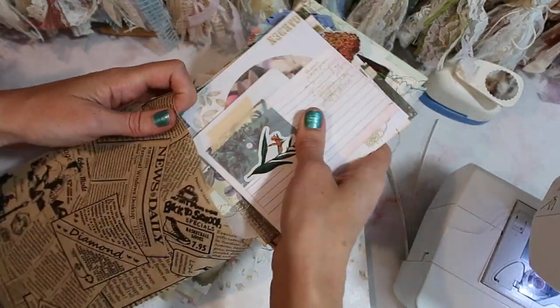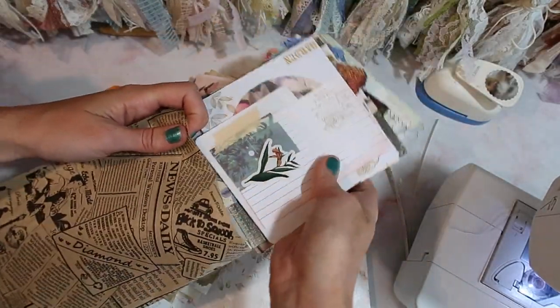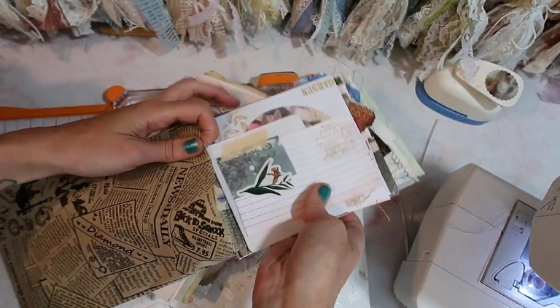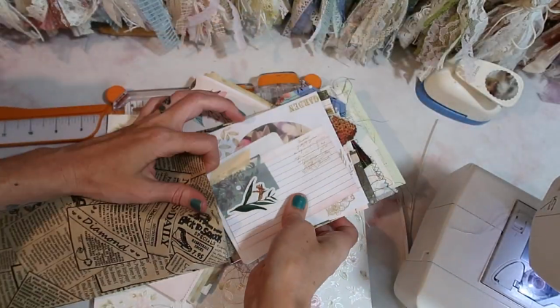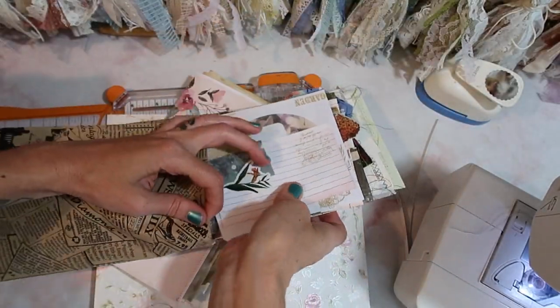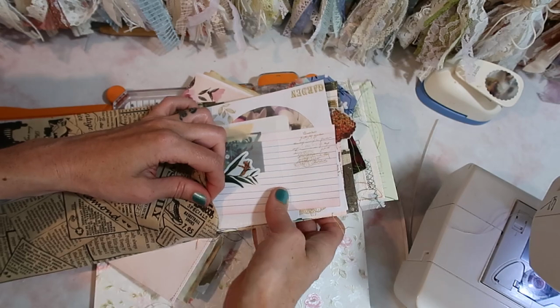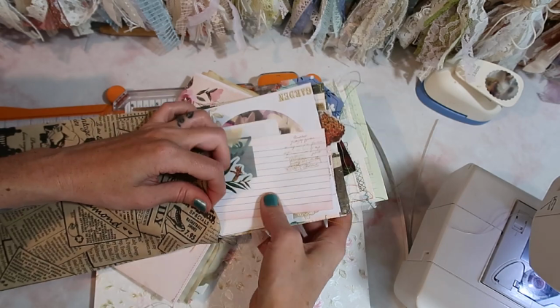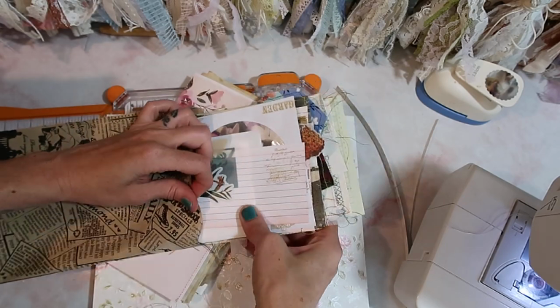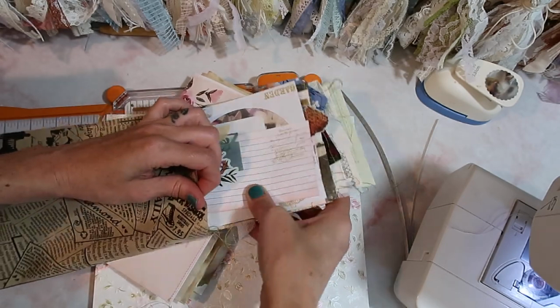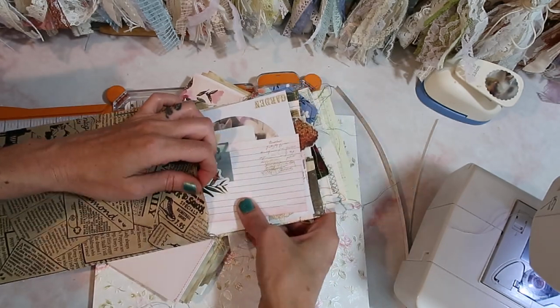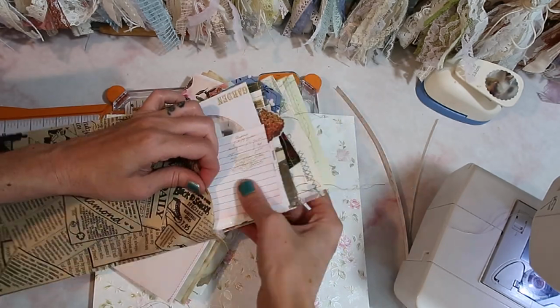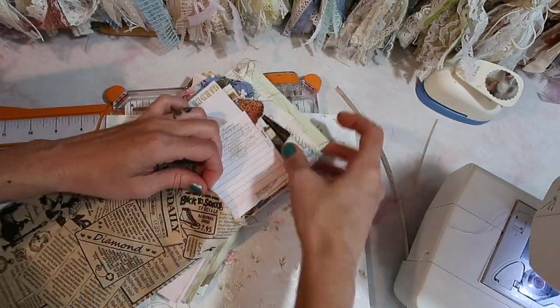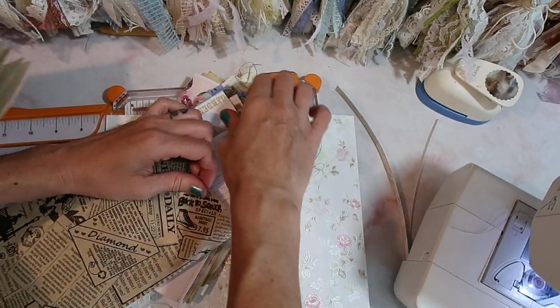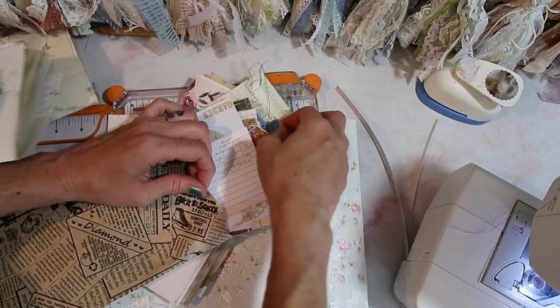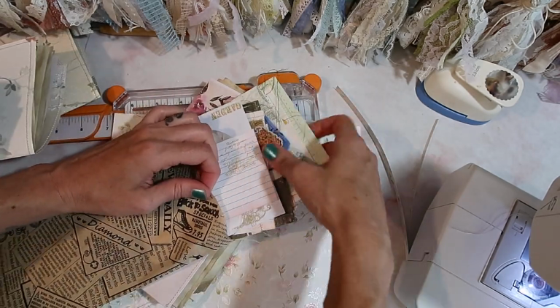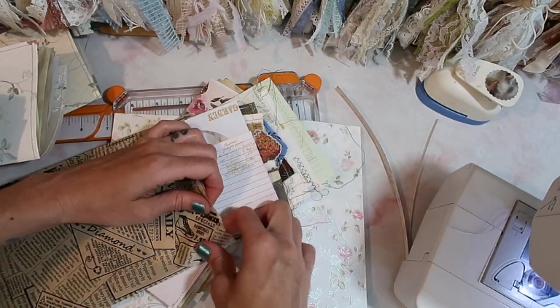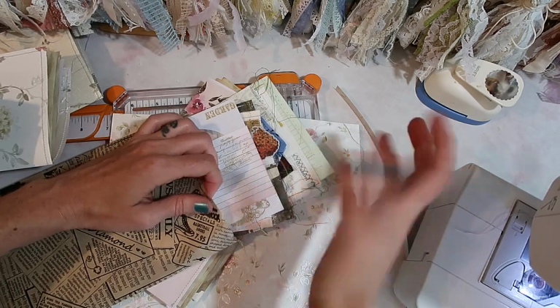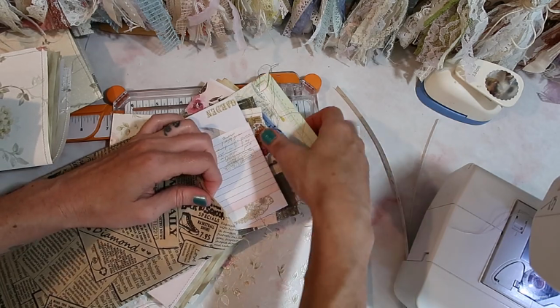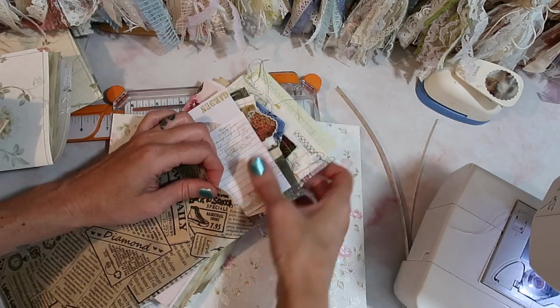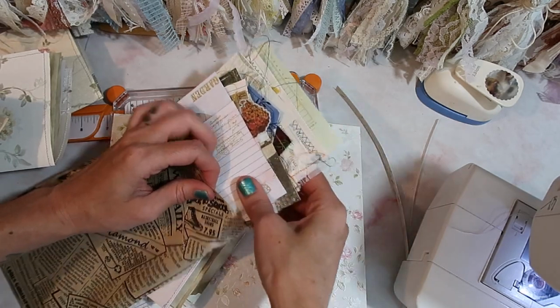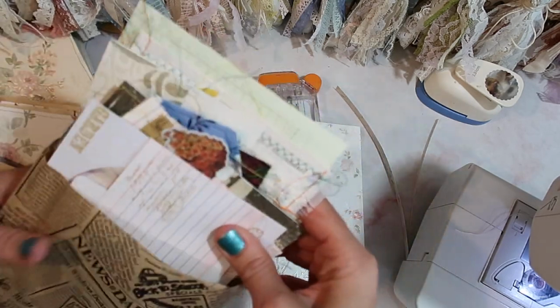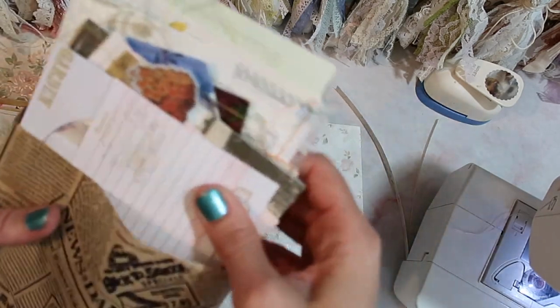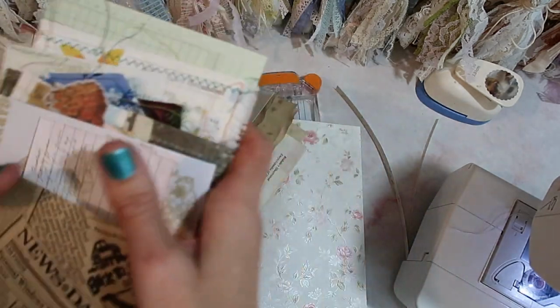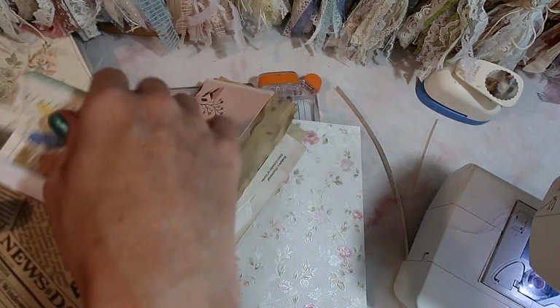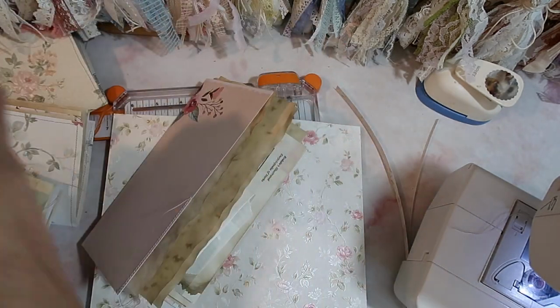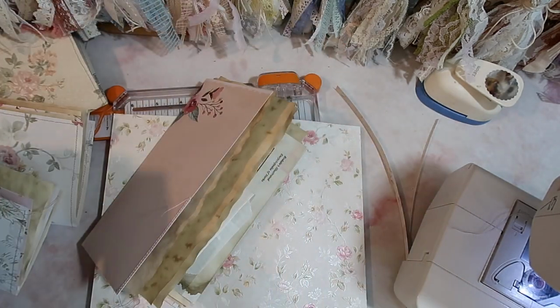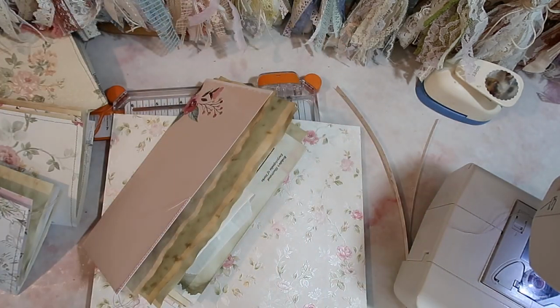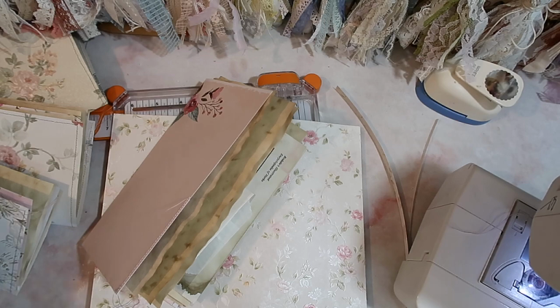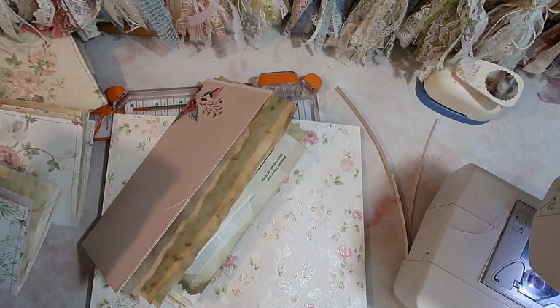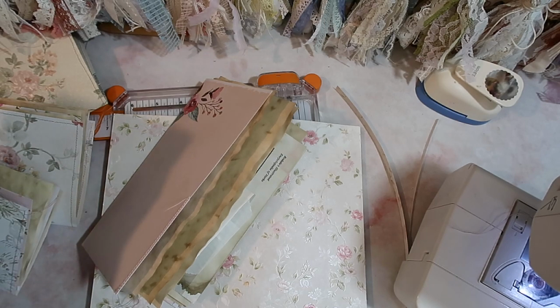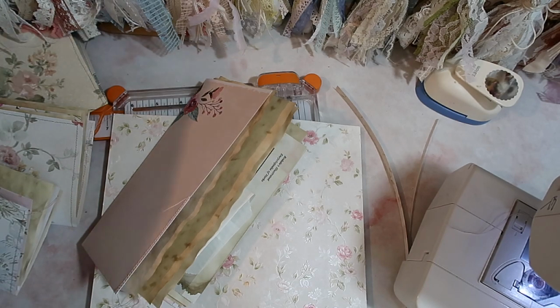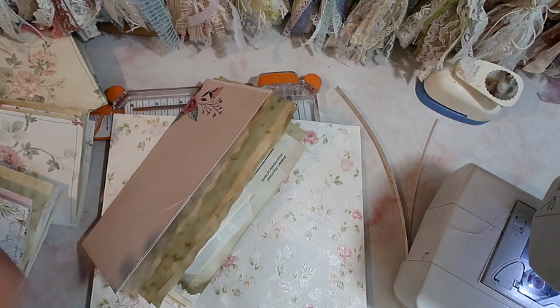I will most likely also do some tin piece junk journal kits that will have plain items like manila tags, layaway tags, things like that.